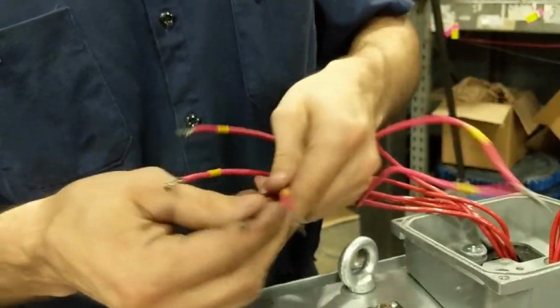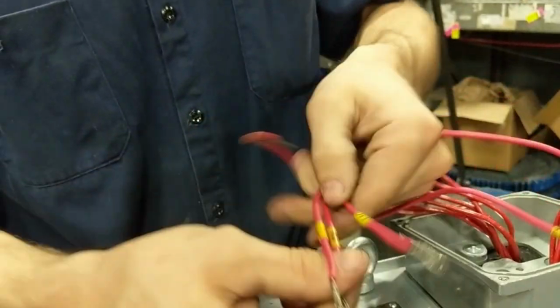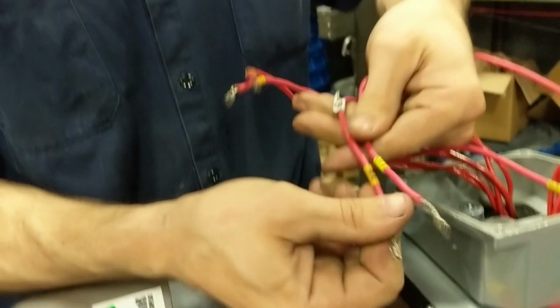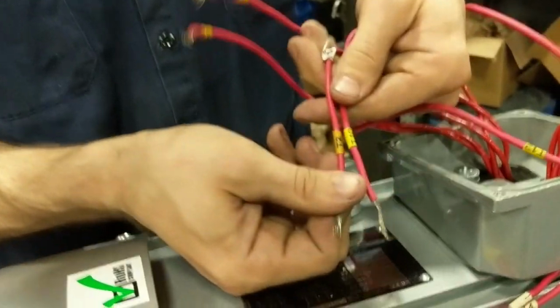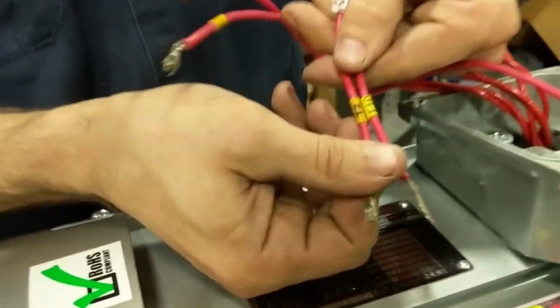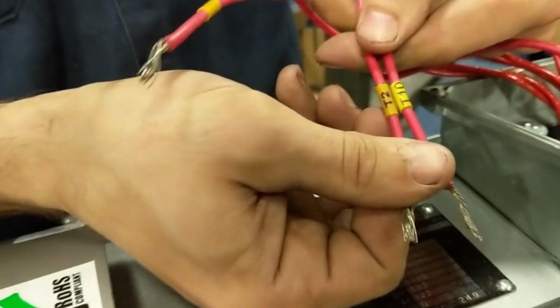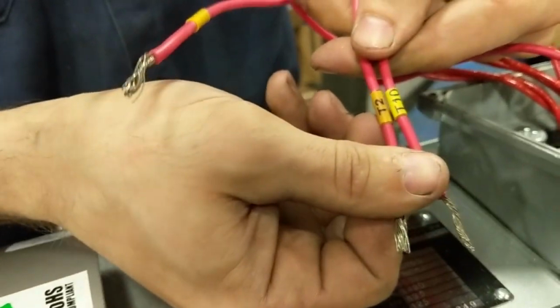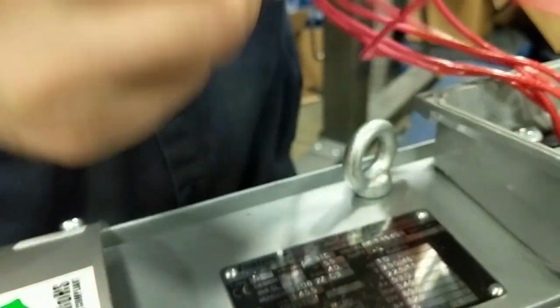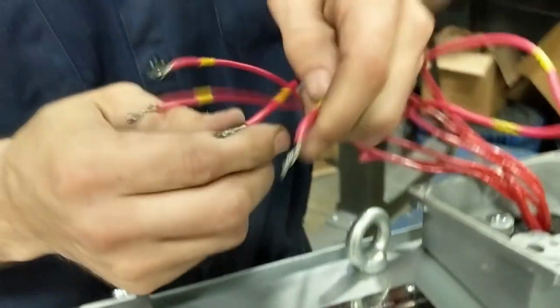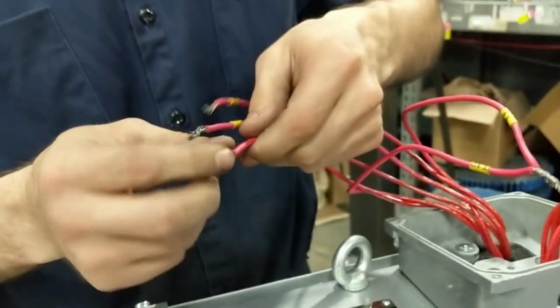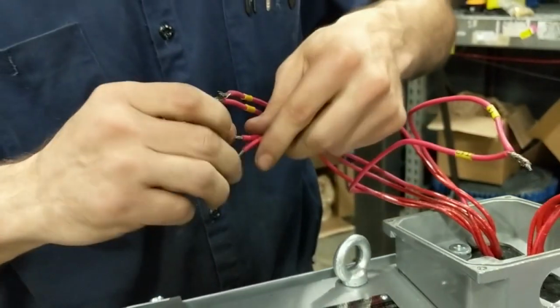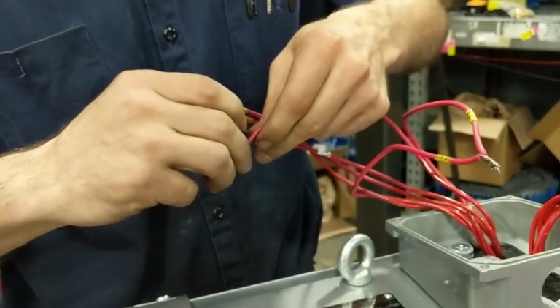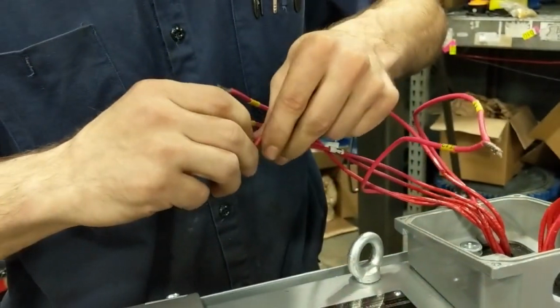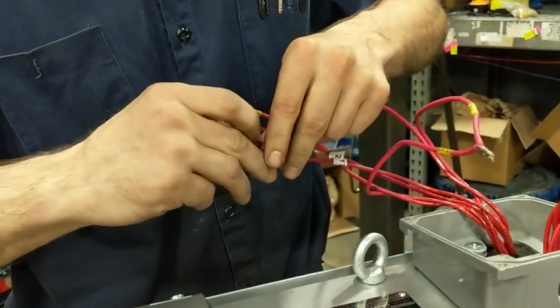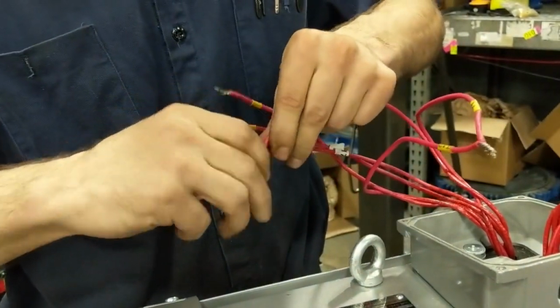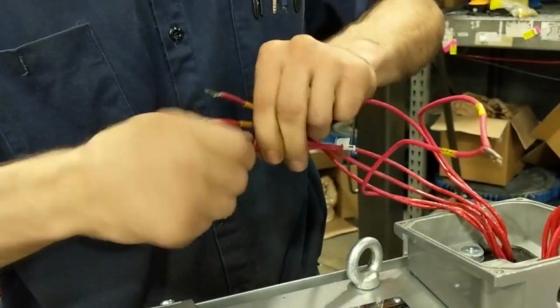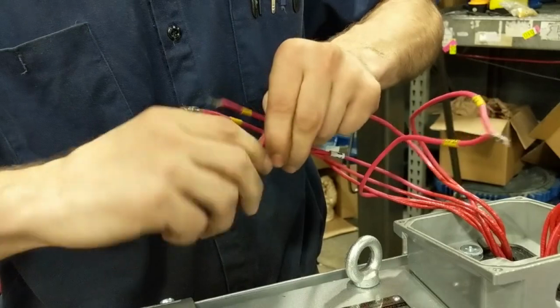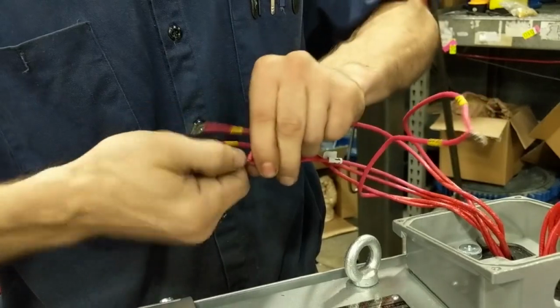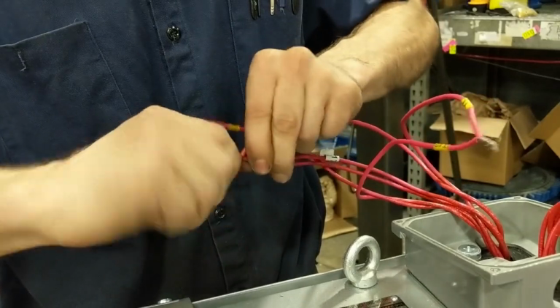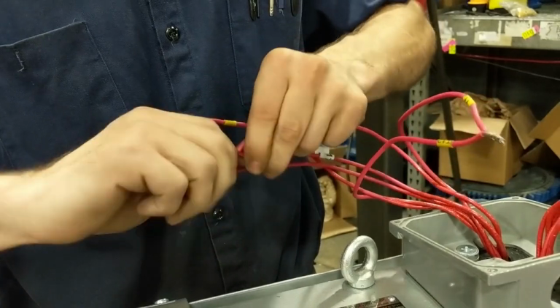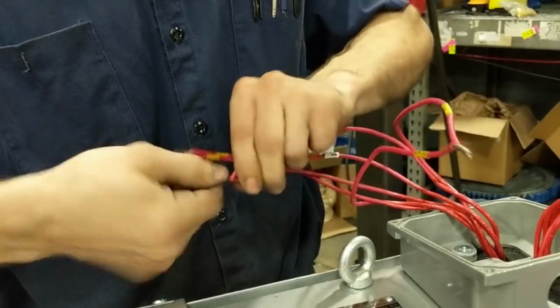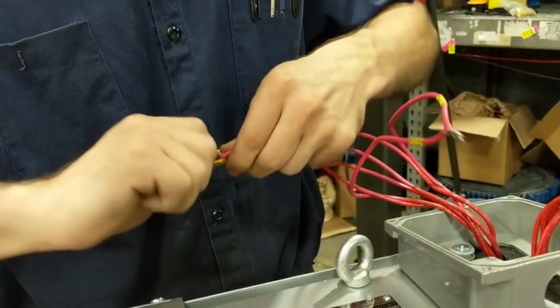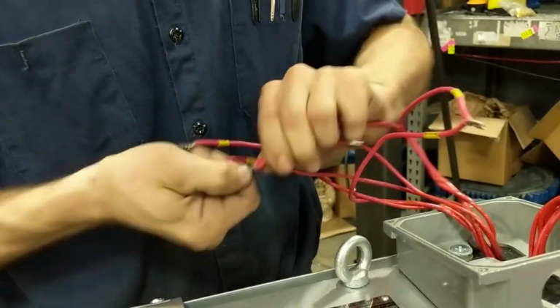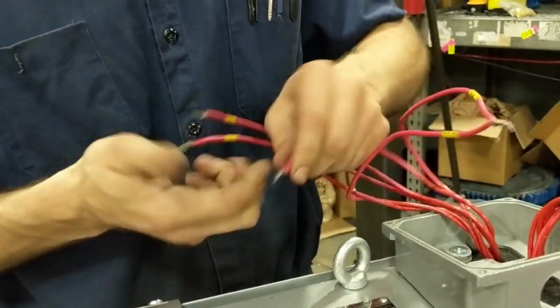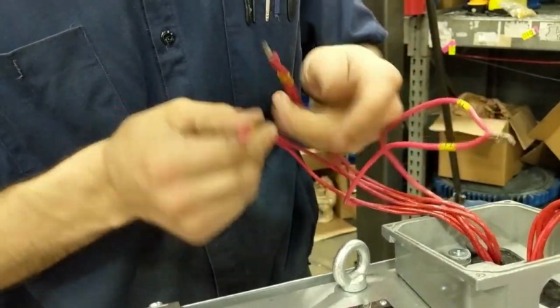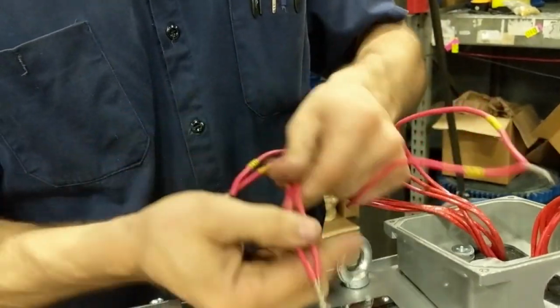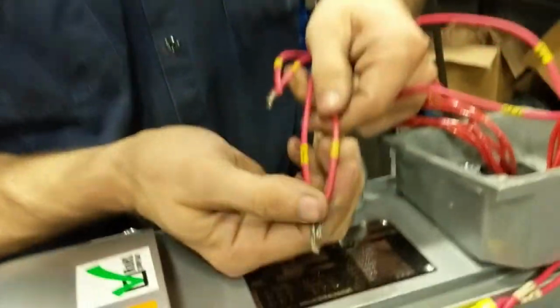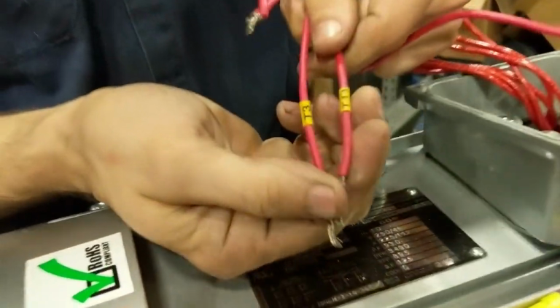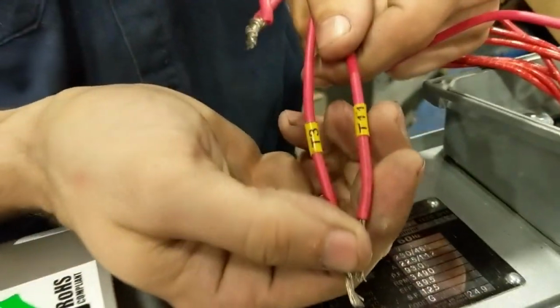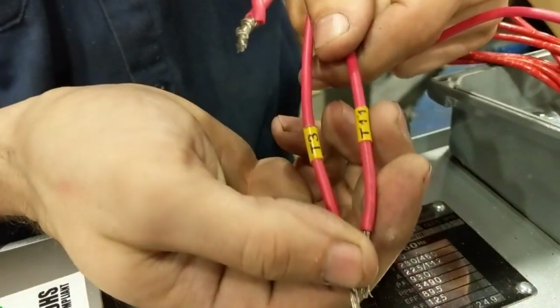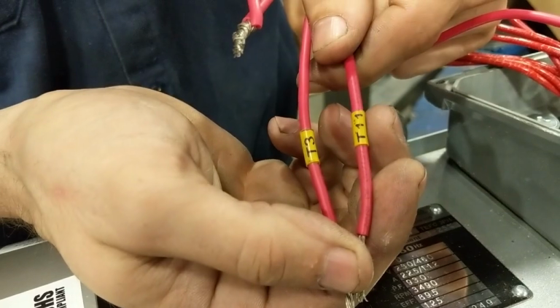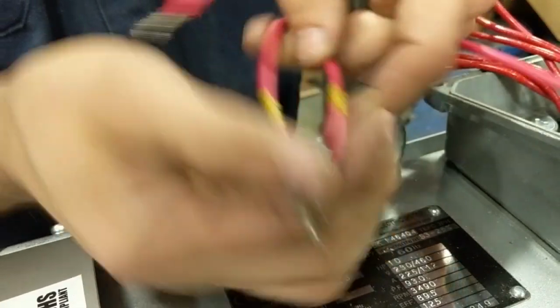The next line voltage pair is 10 and 2, and the last one is going to be 11 and 3.